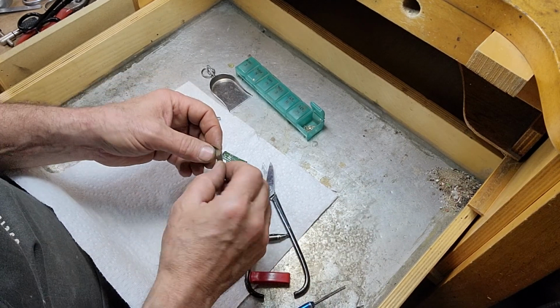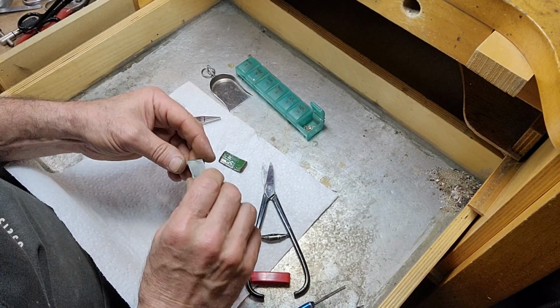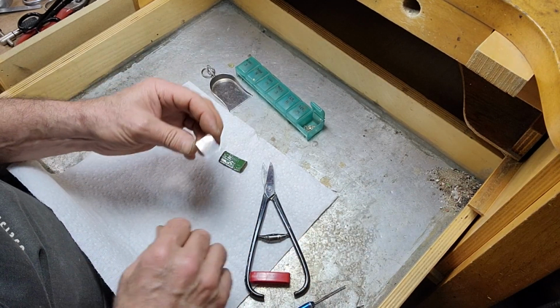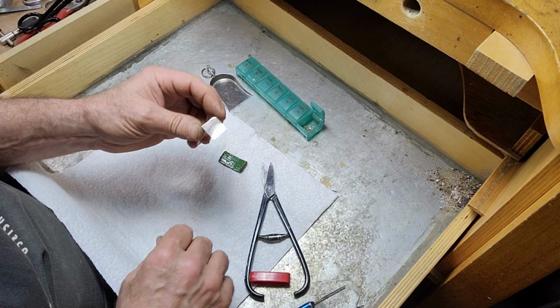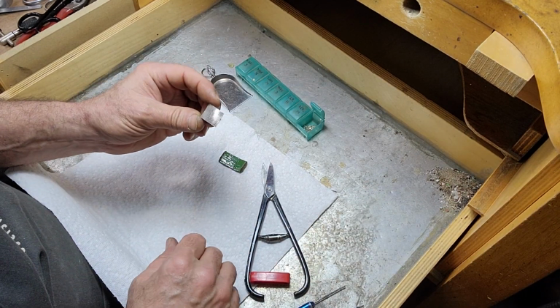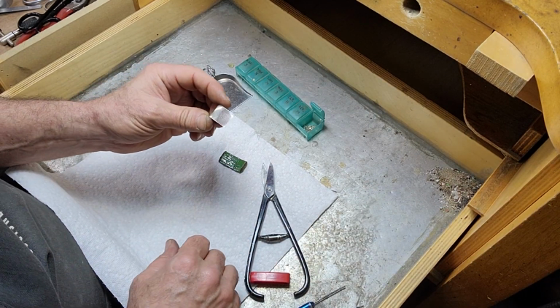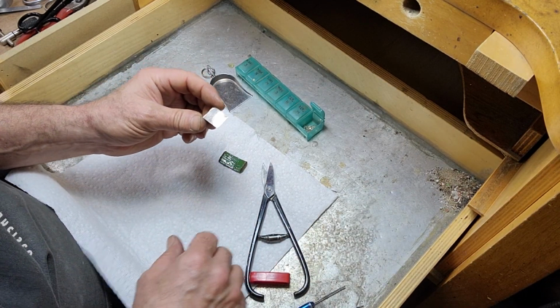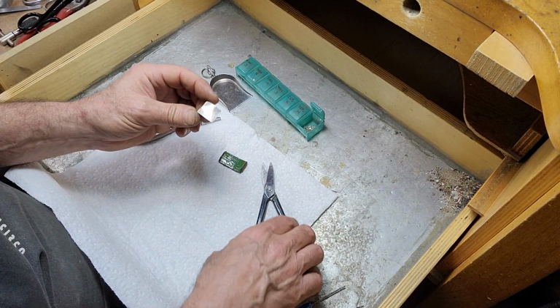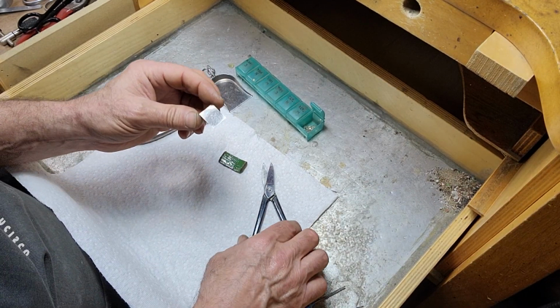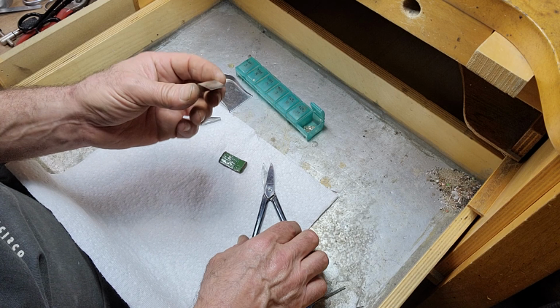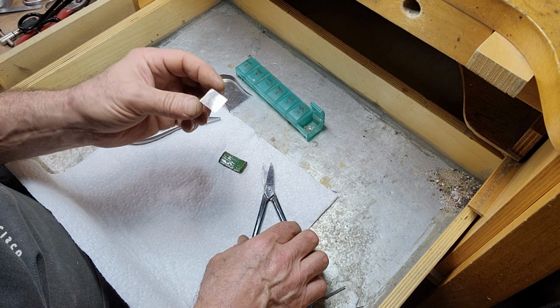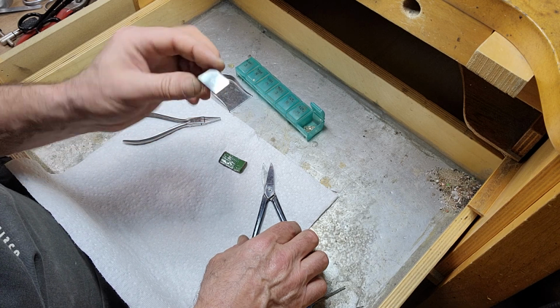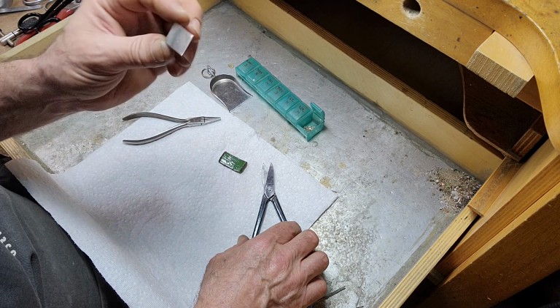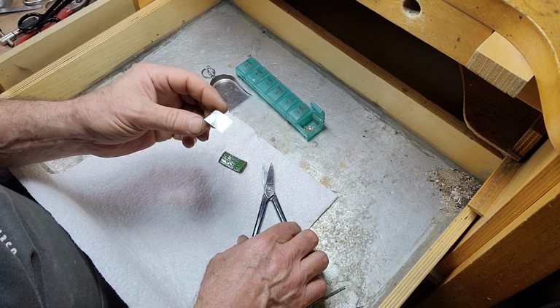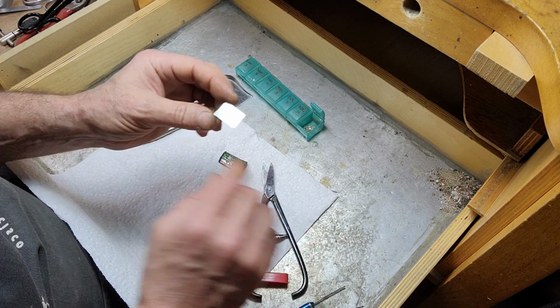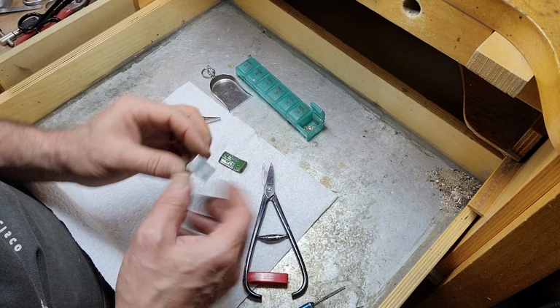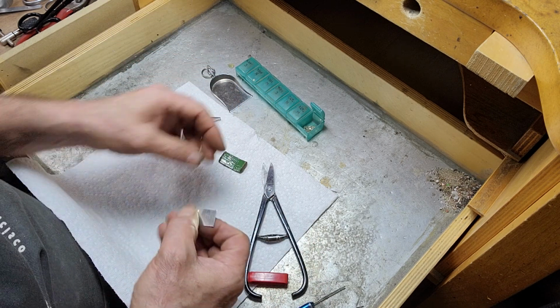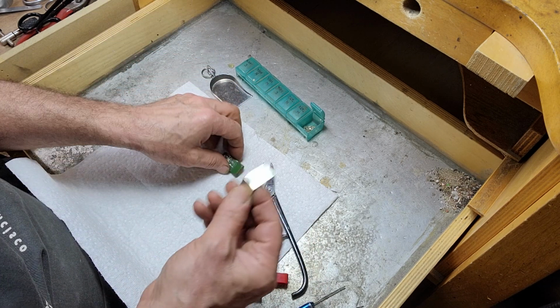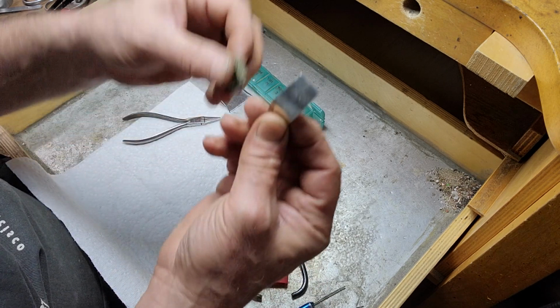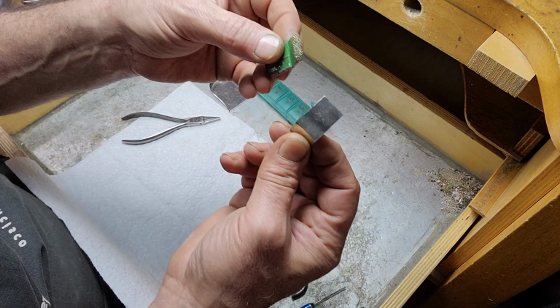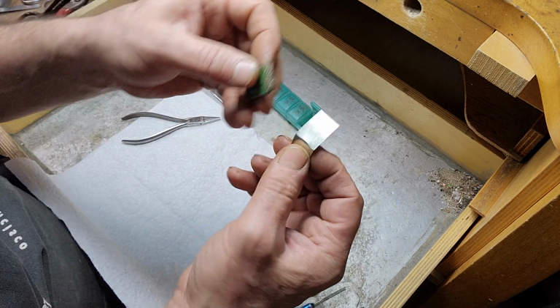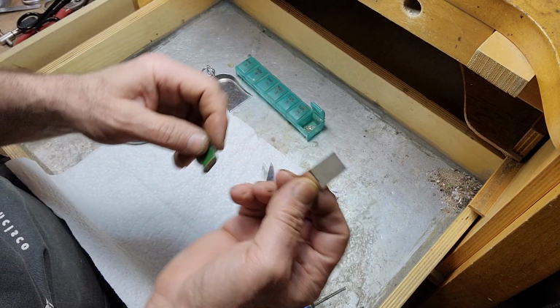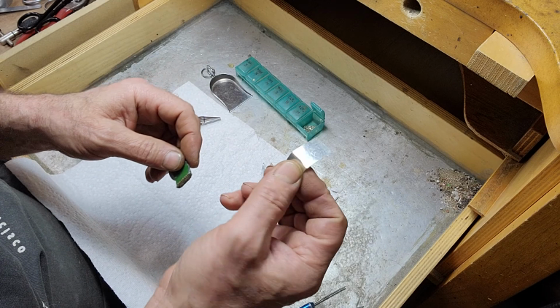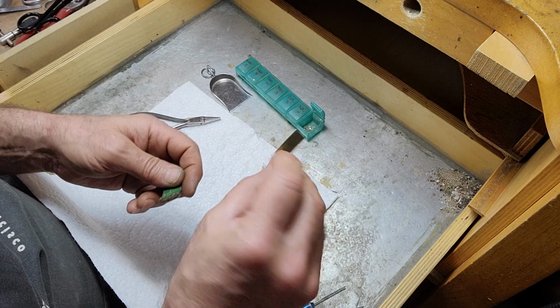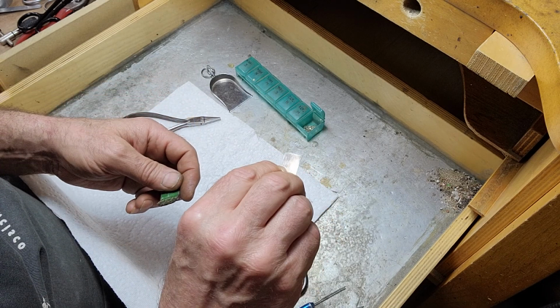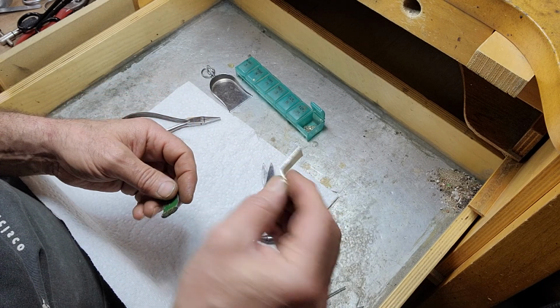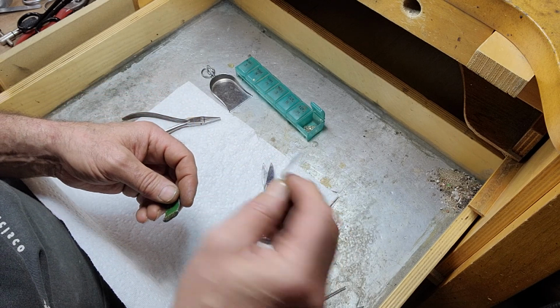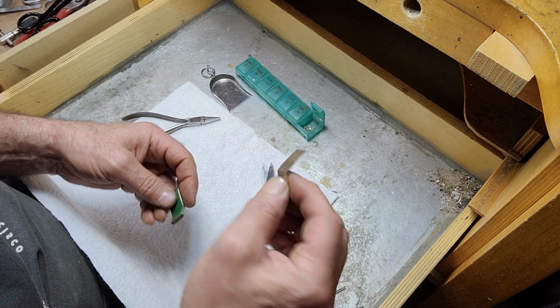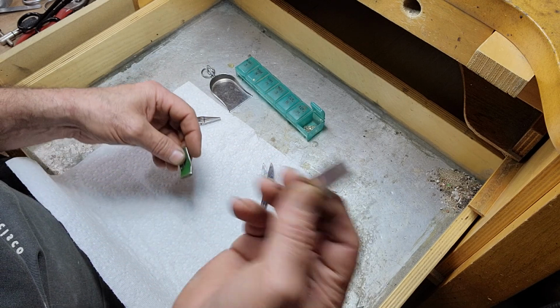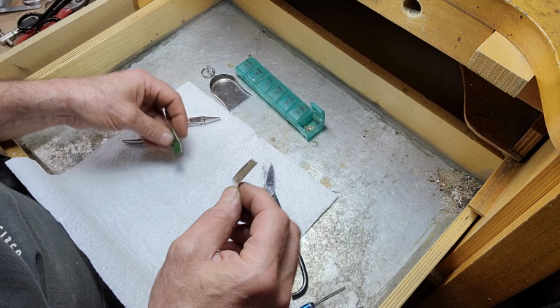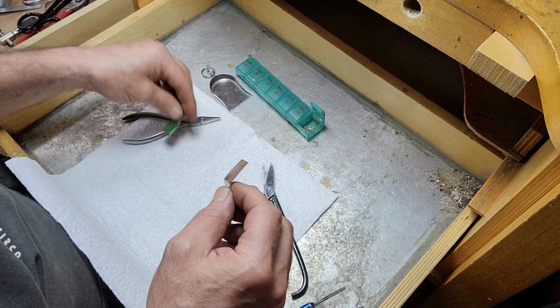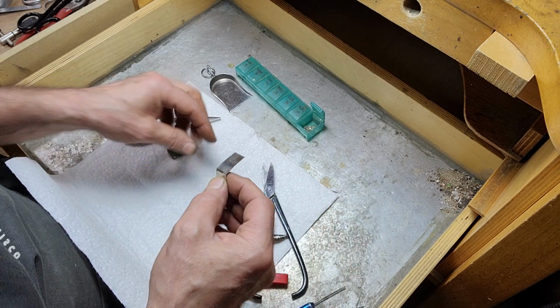I'm going to show you a quick and easy method for making pallions of solder. This is an easy solder sheet. I've already taken the scratch brush and shined out both sides. You want to get any oxide layers off there before you cut your pallions.